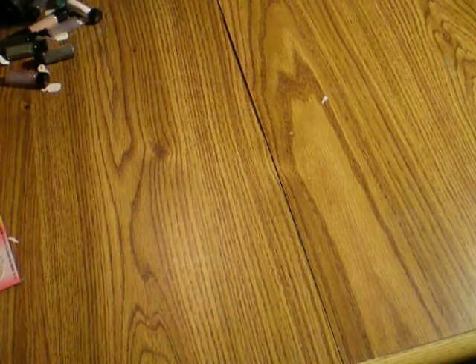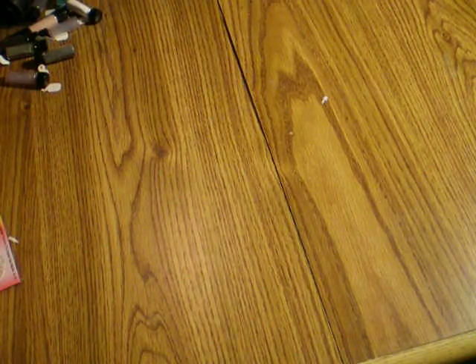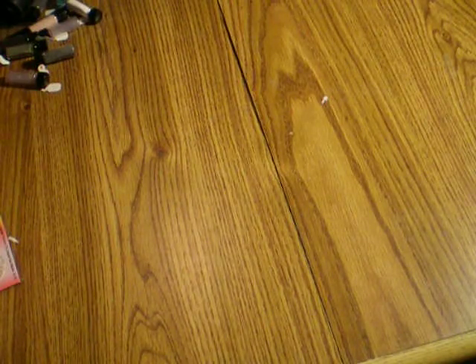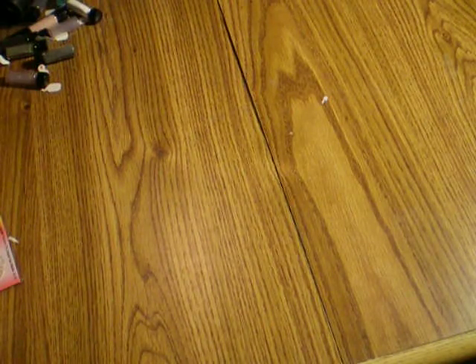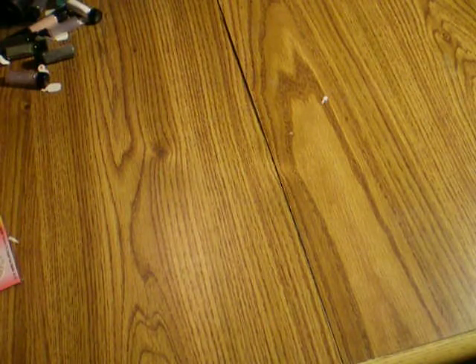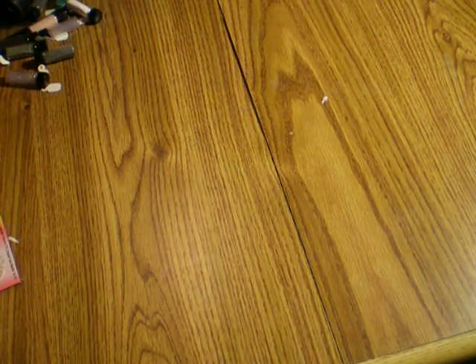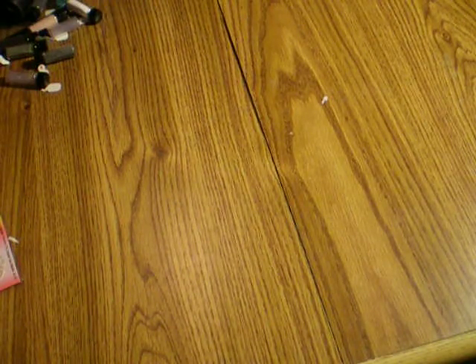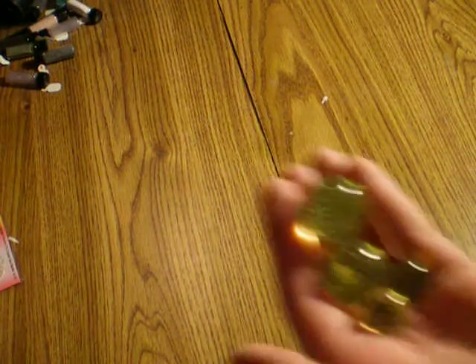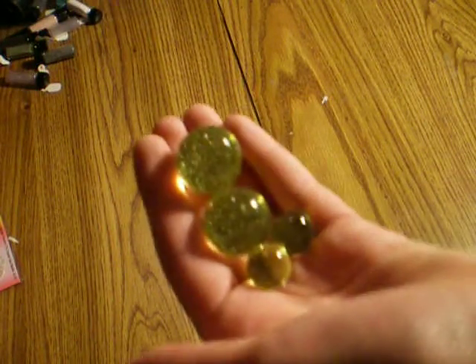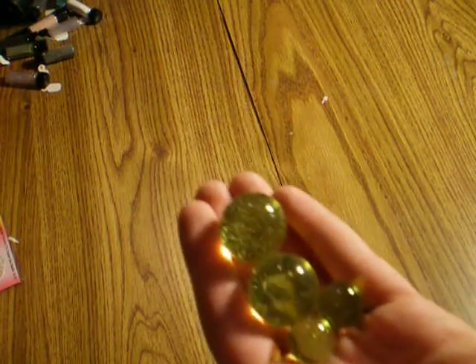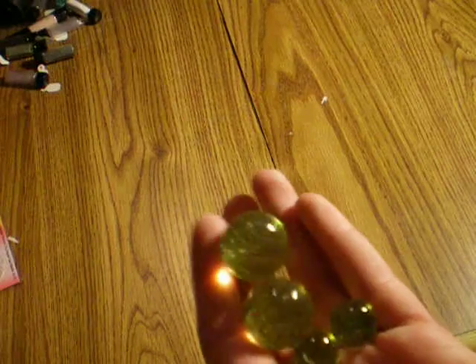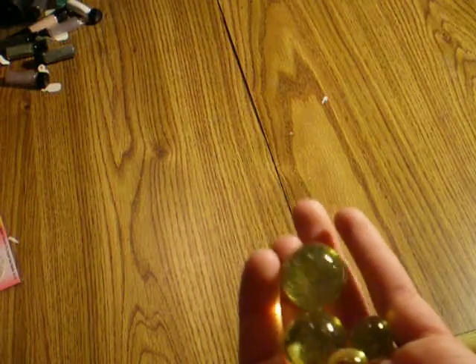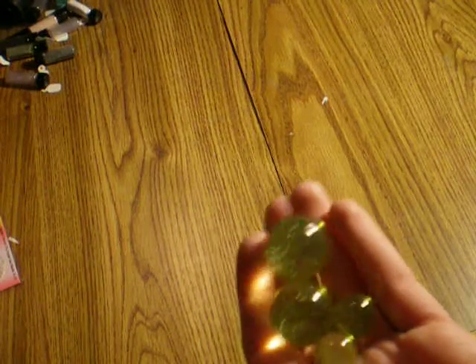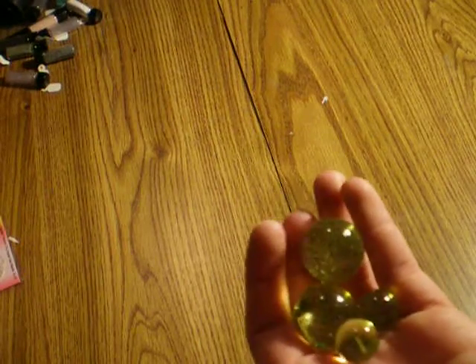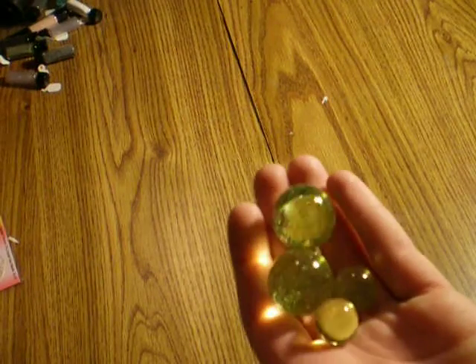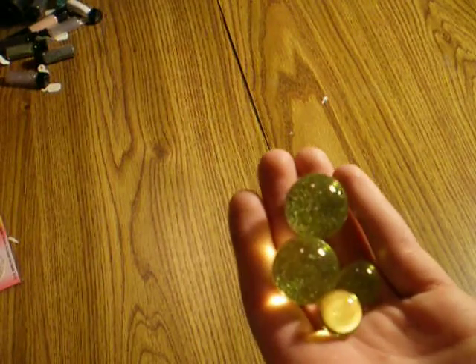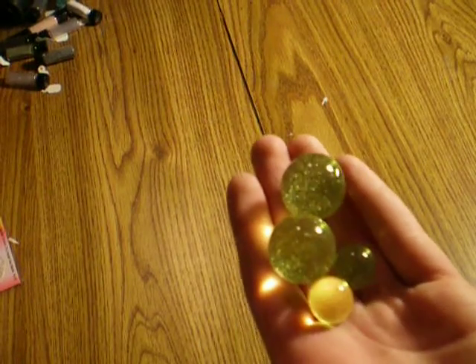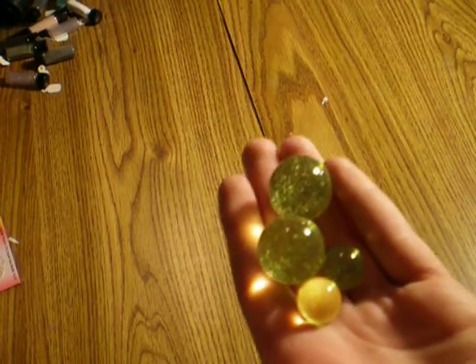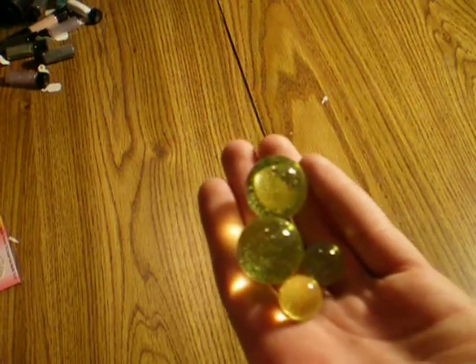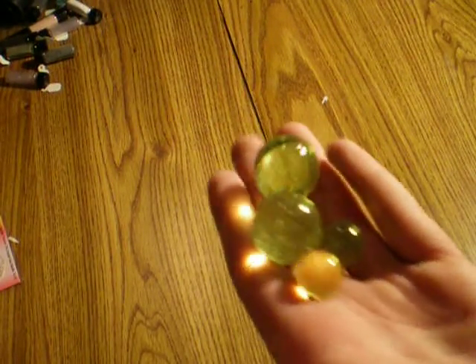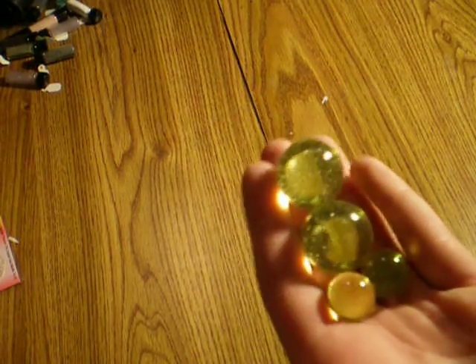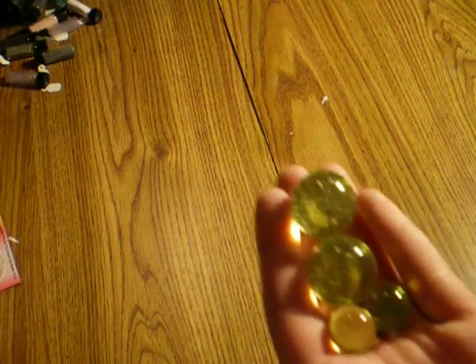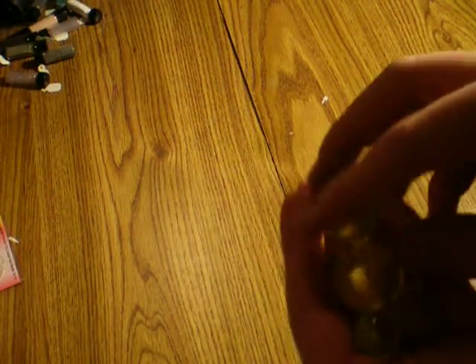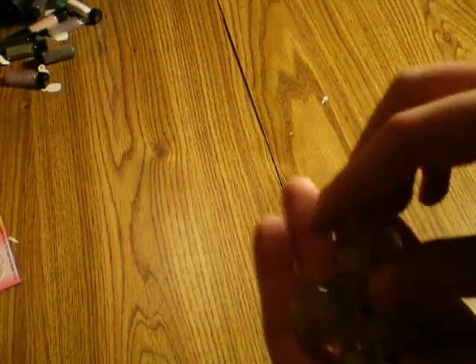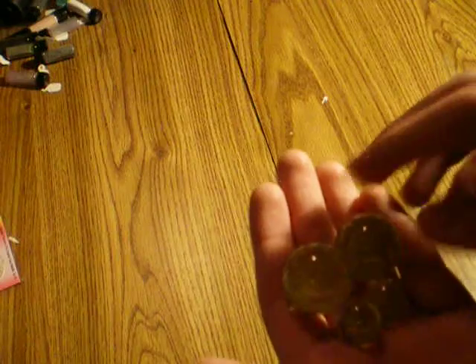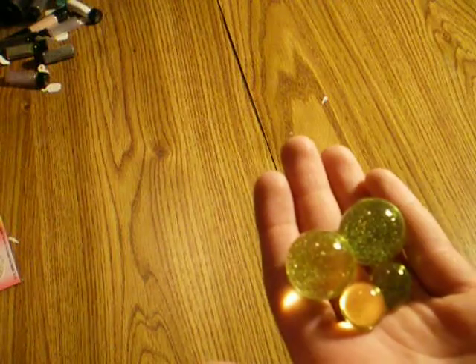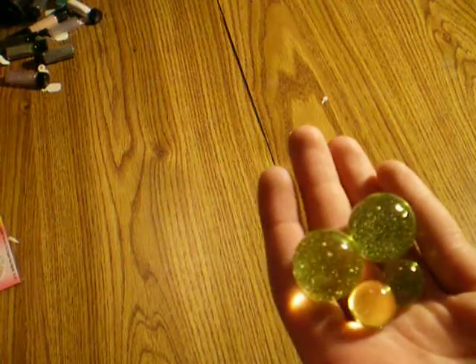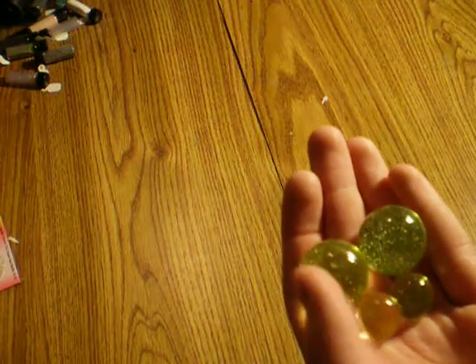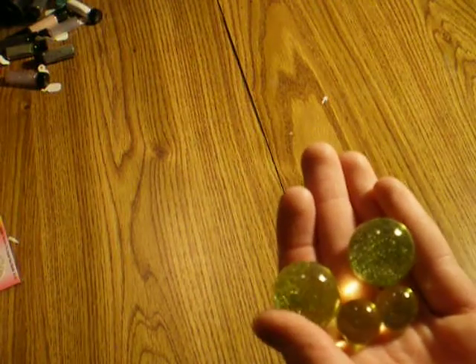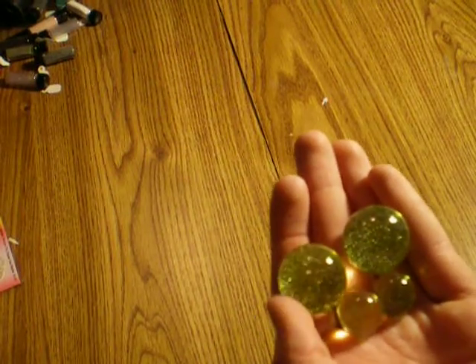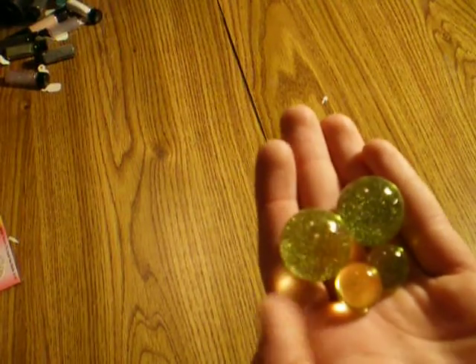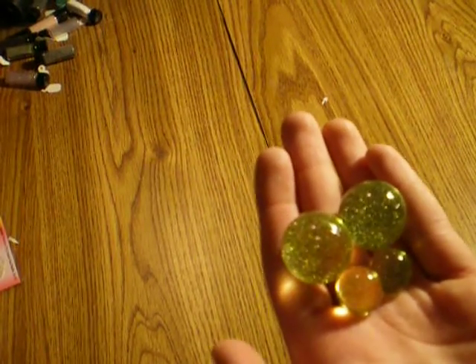We have some uranium-doped marbles. These are from about the 1920s to 1930s. They don't make these anymore because they're kind of dangerous.